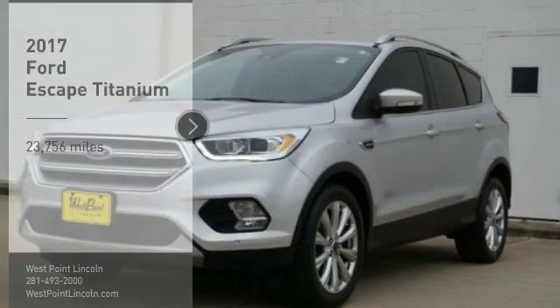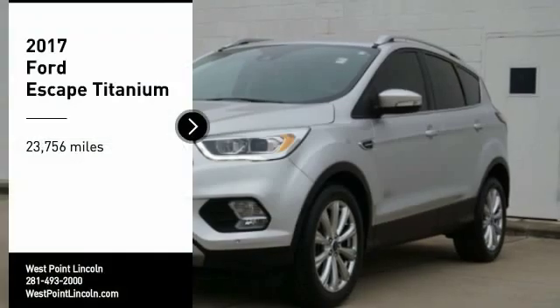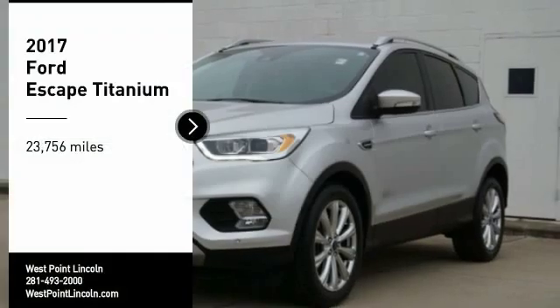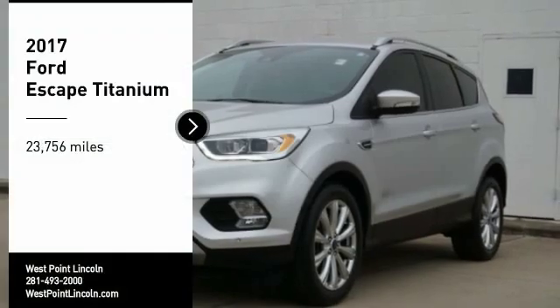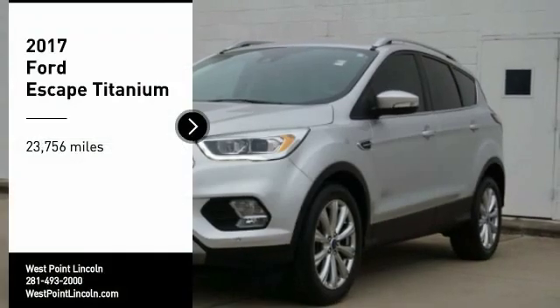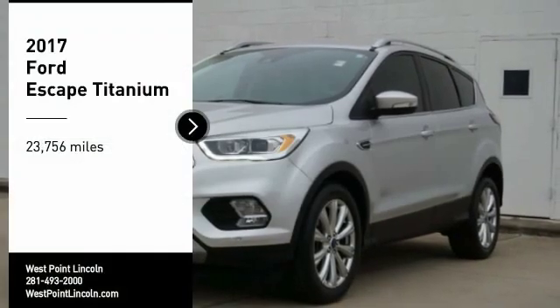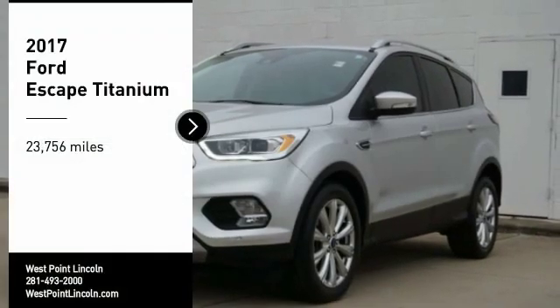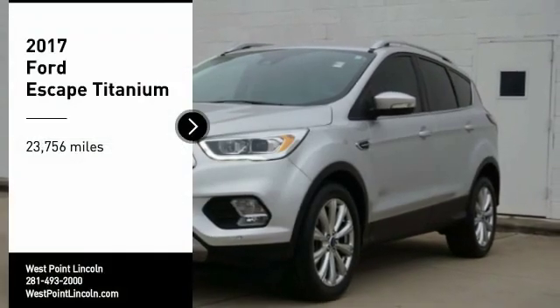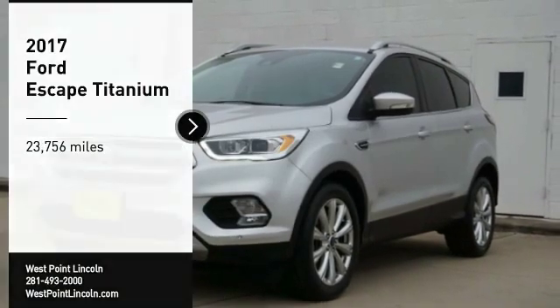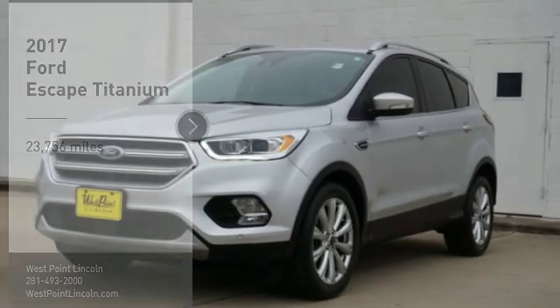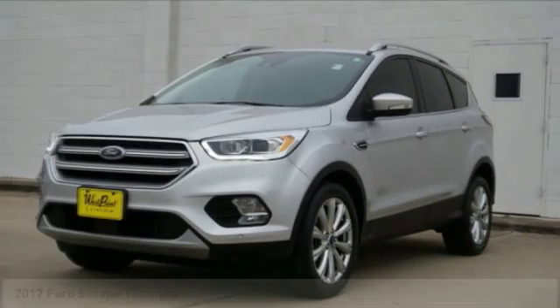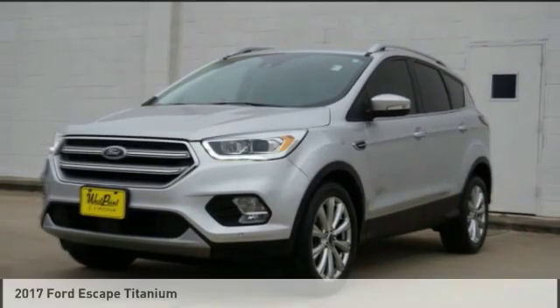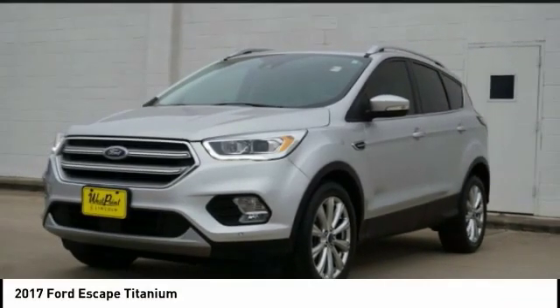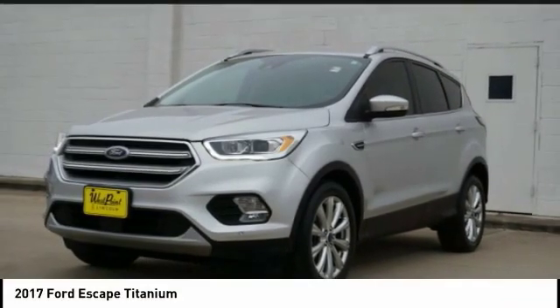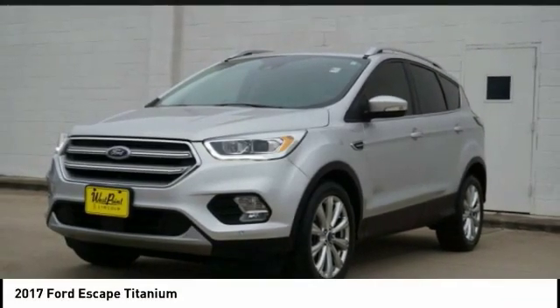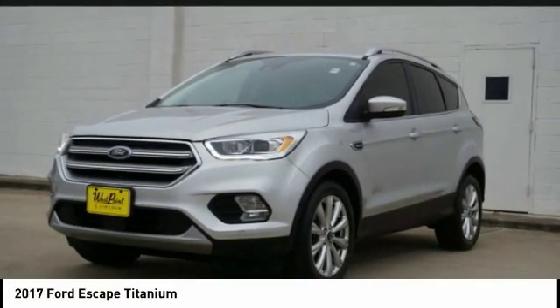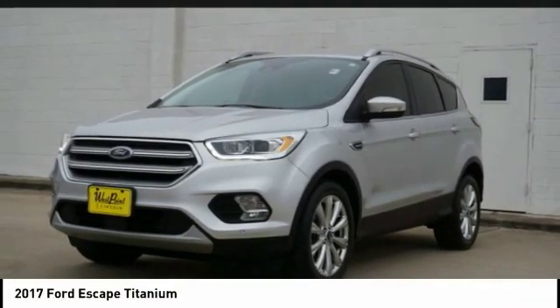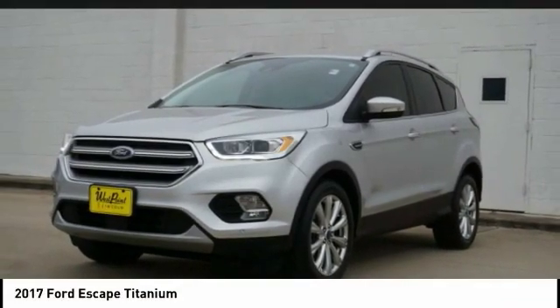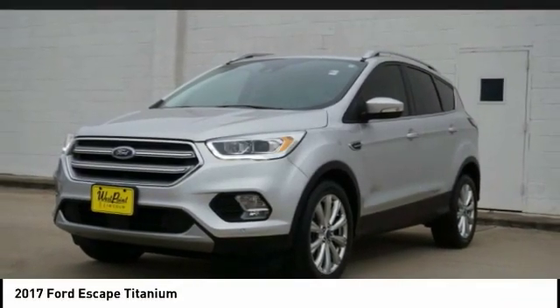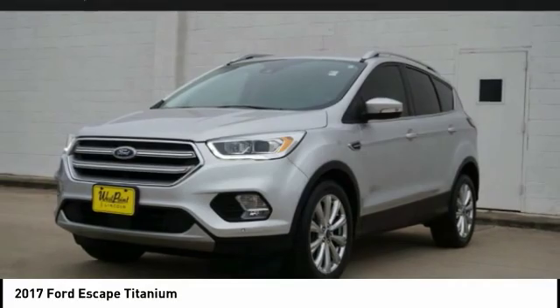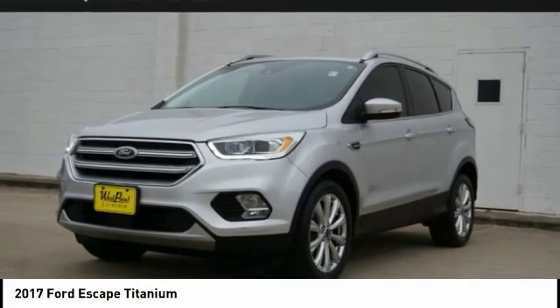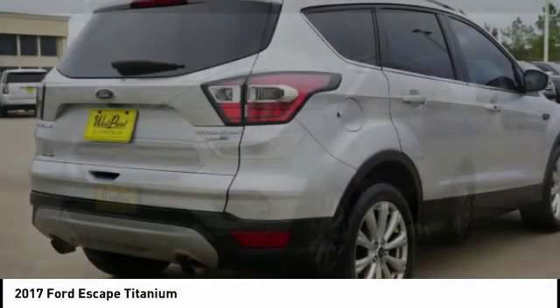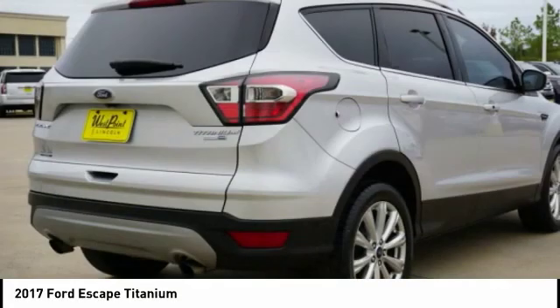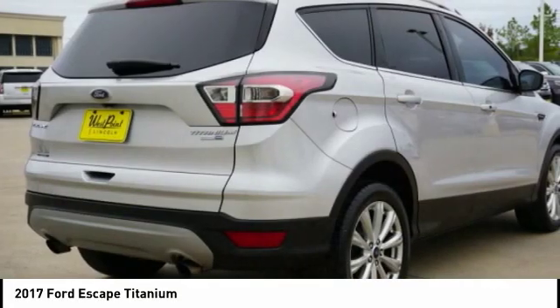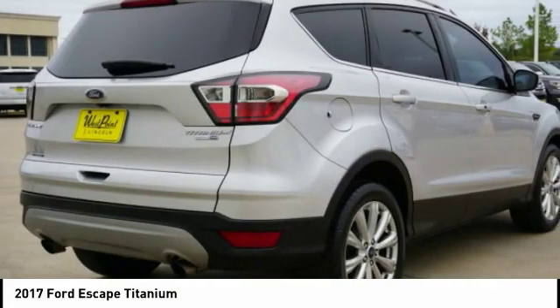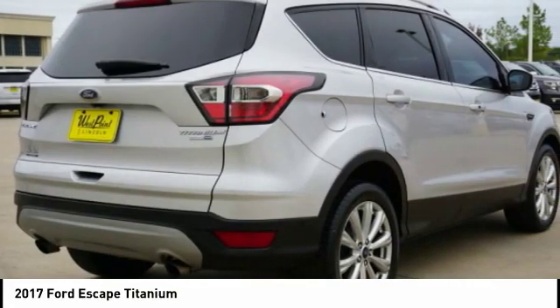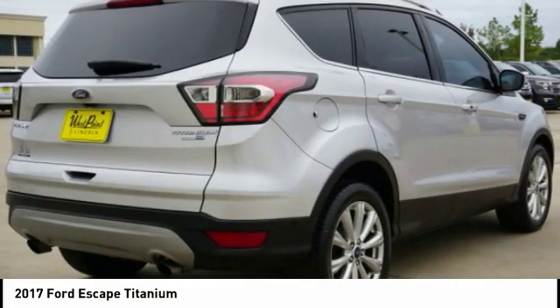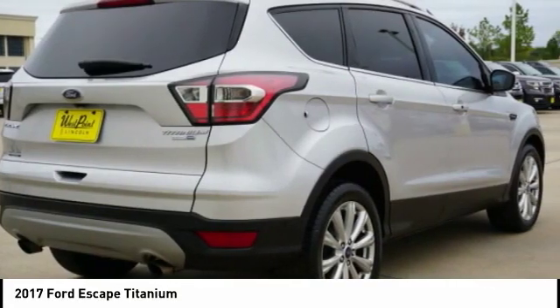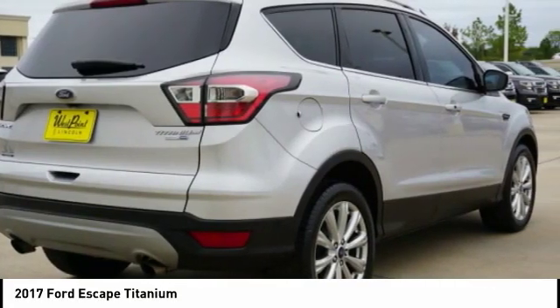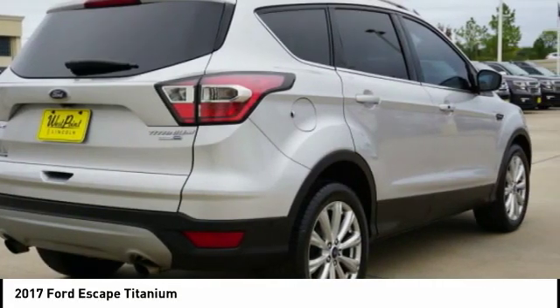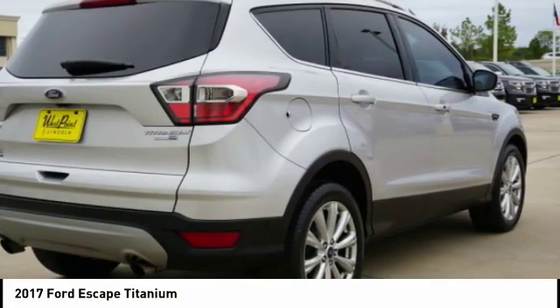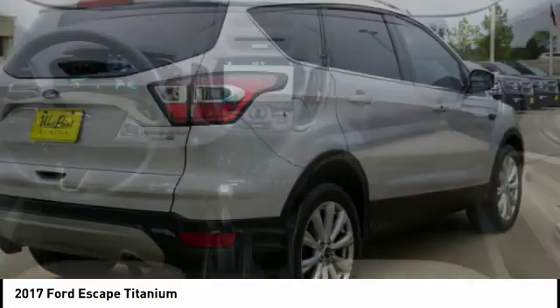You are going to love the 2017 Escape. Gas engines flex, tow, sip, and go with Ford Escape.